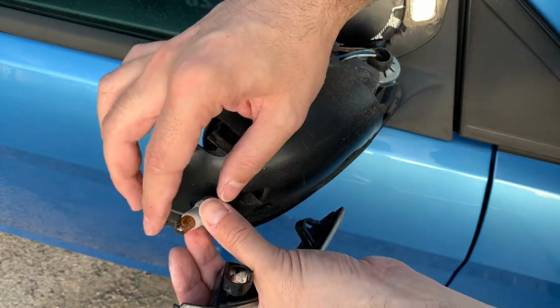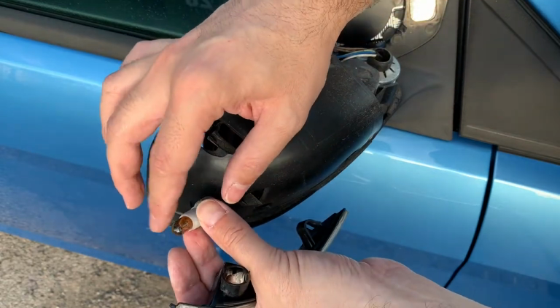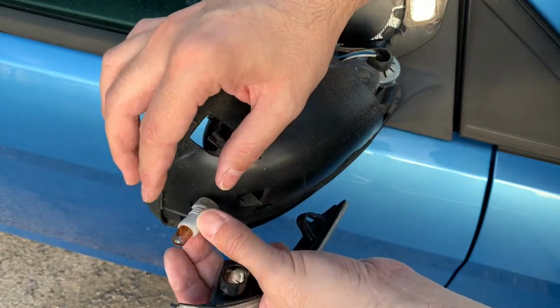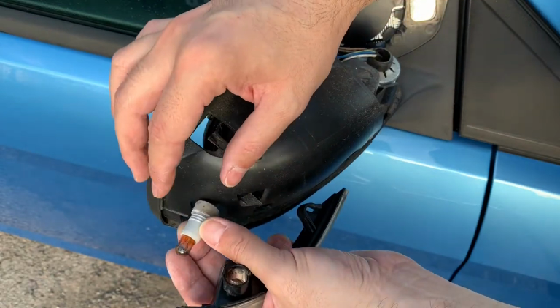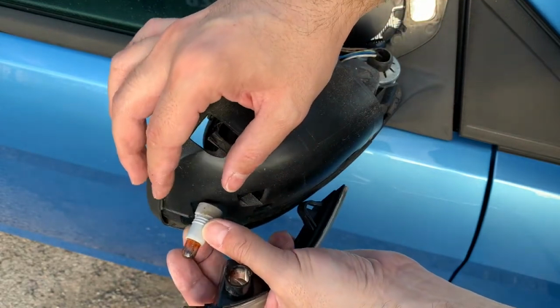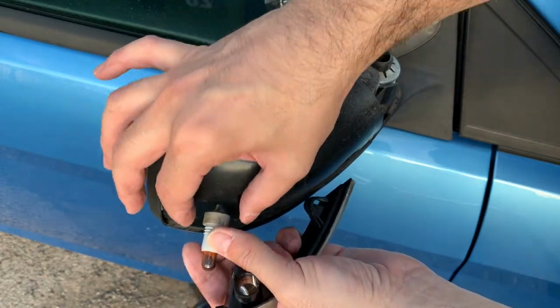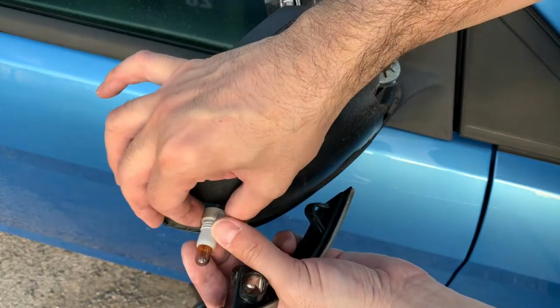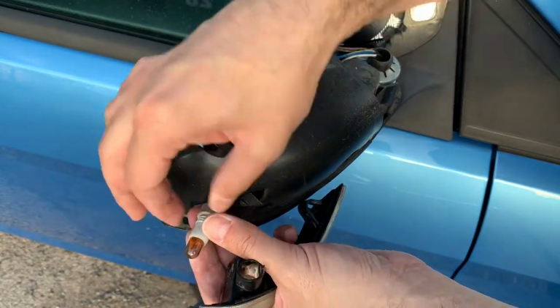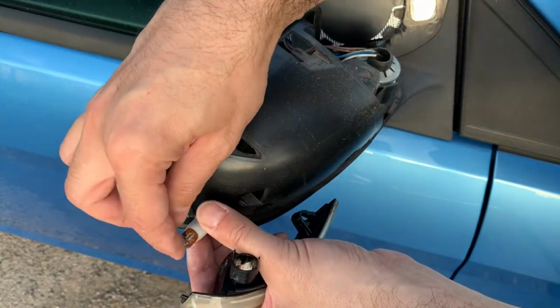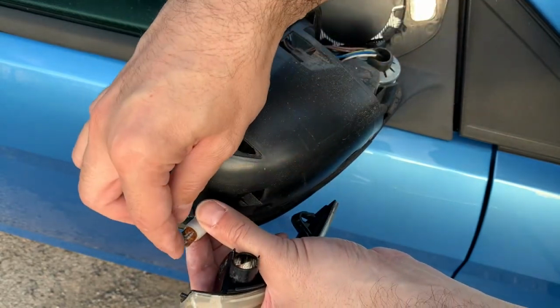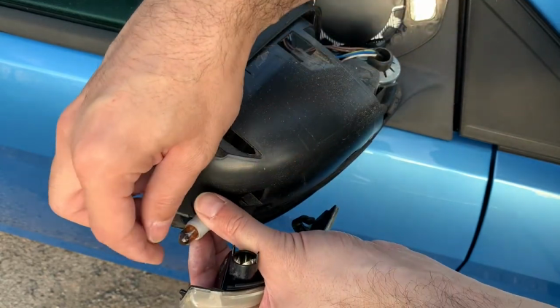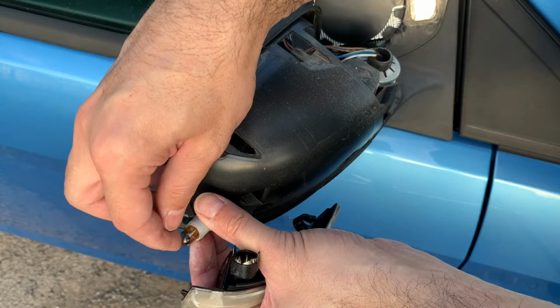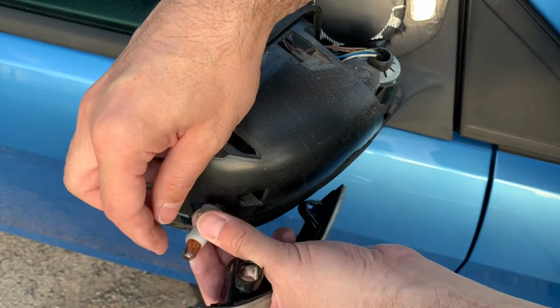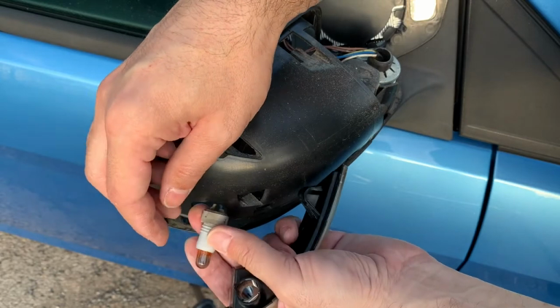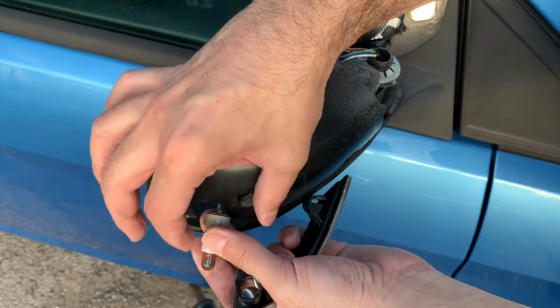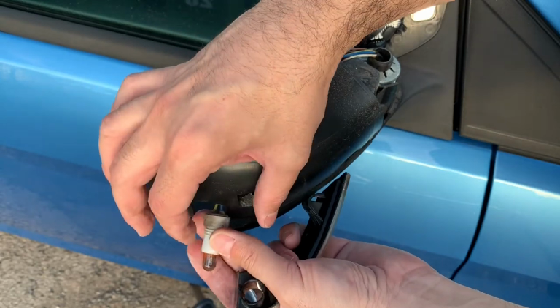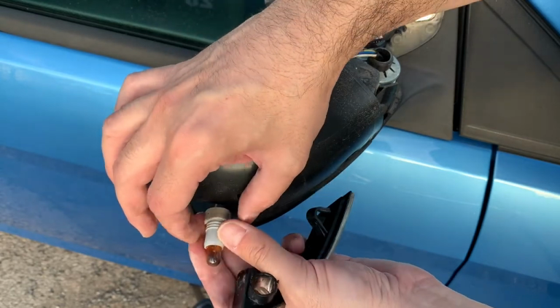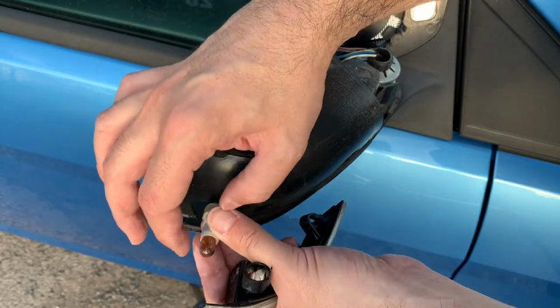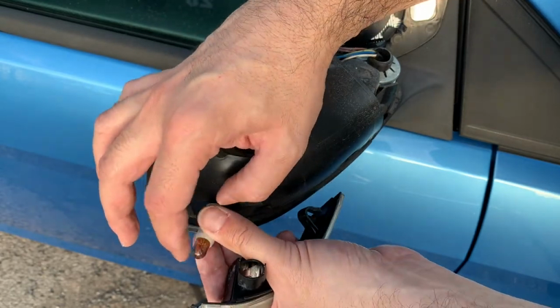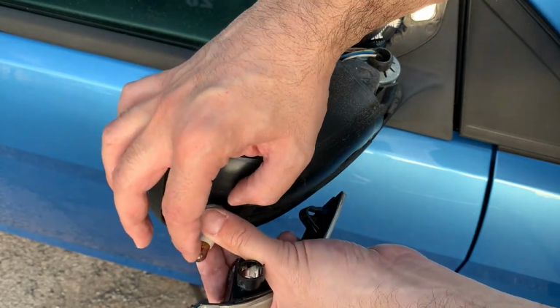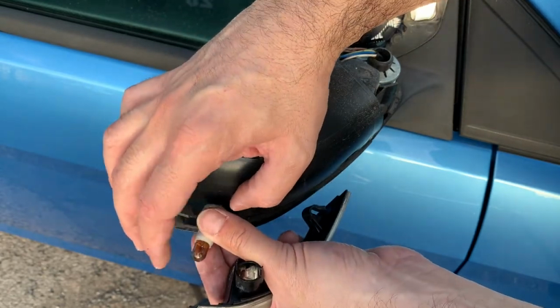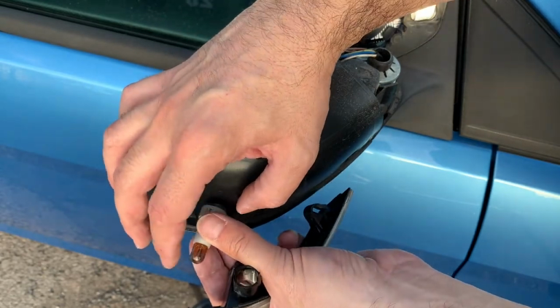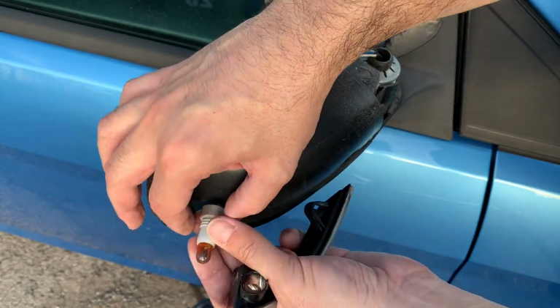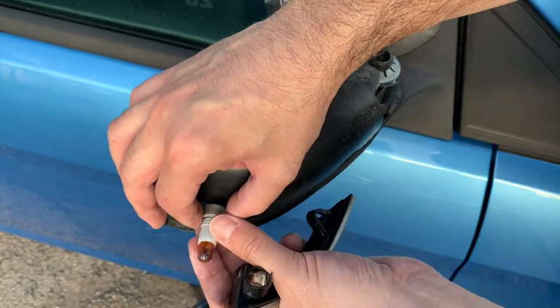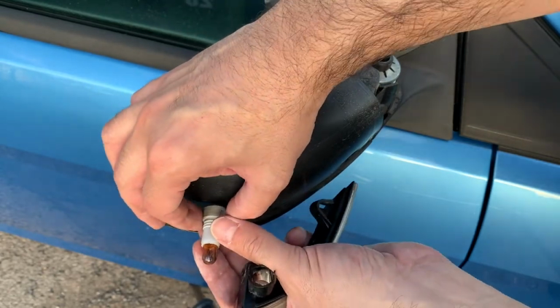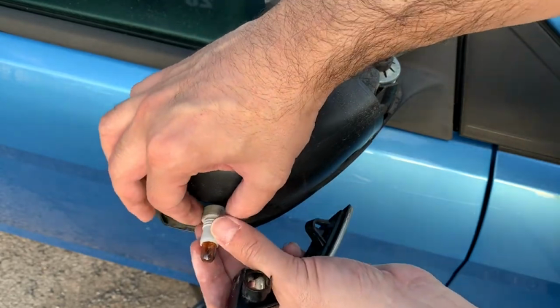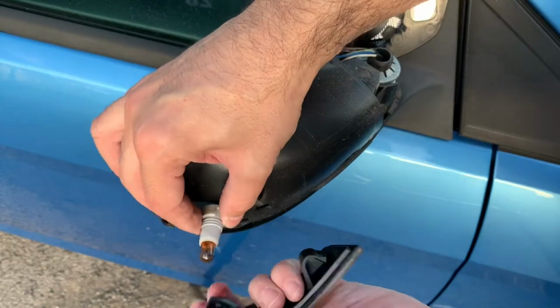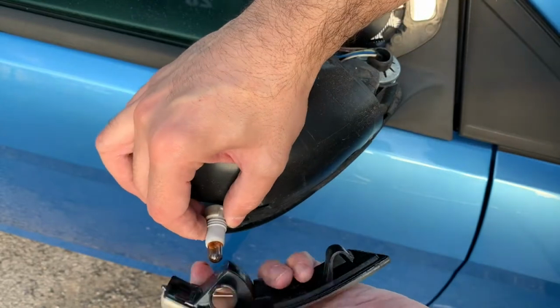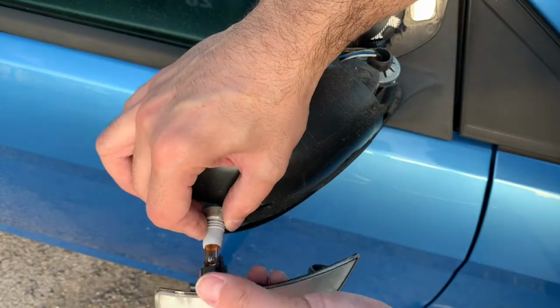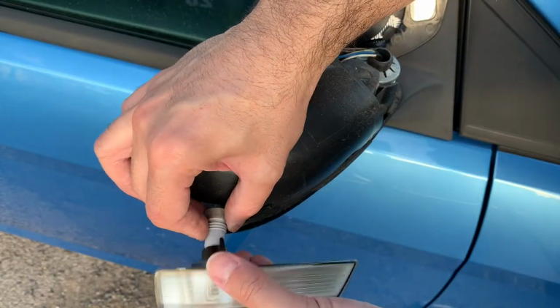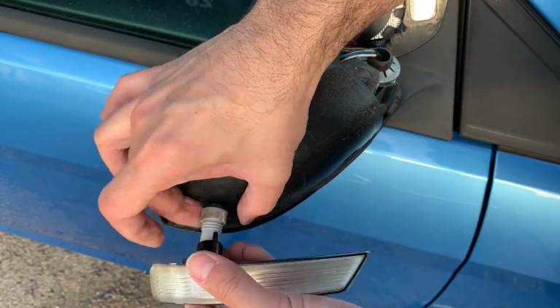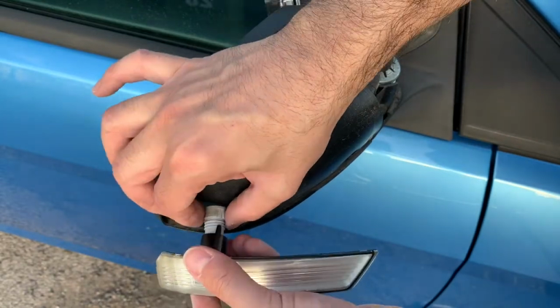Now this procedure will also be suitable to replace the indicator bulbs. However, I haven't got a spare one right now but I will be doing that in the near future.